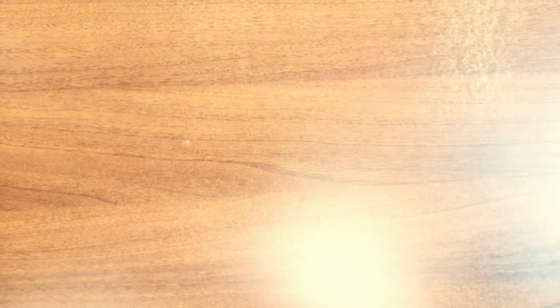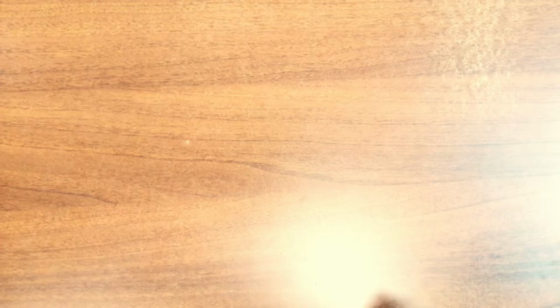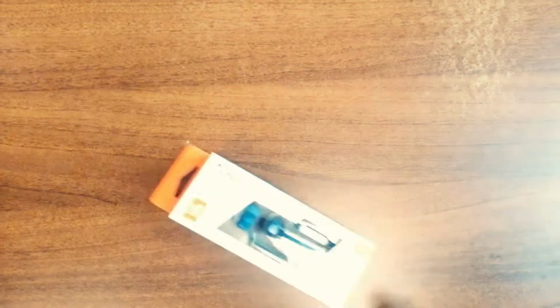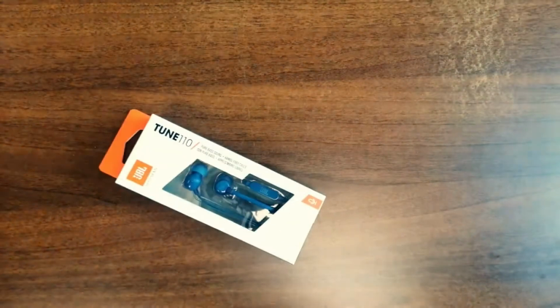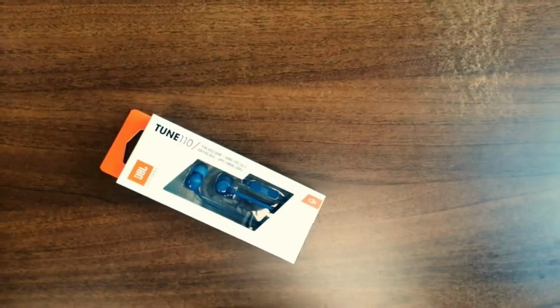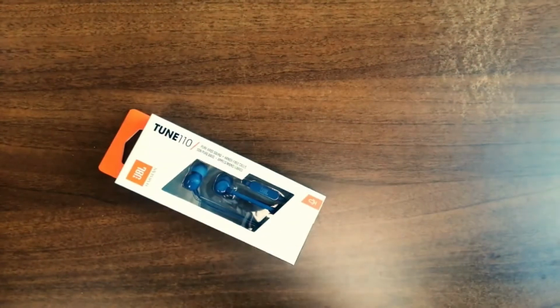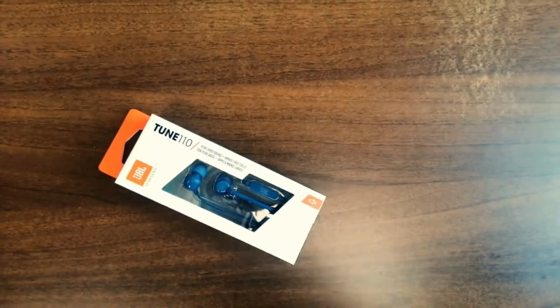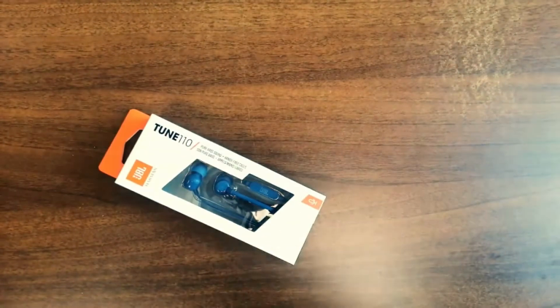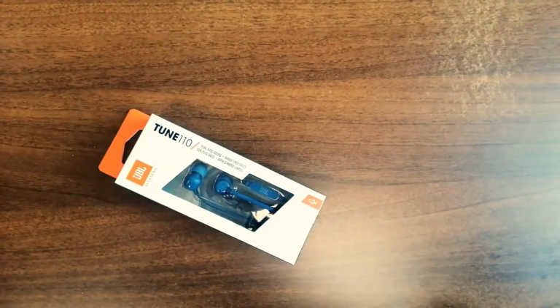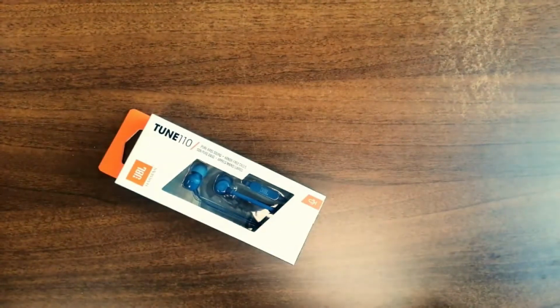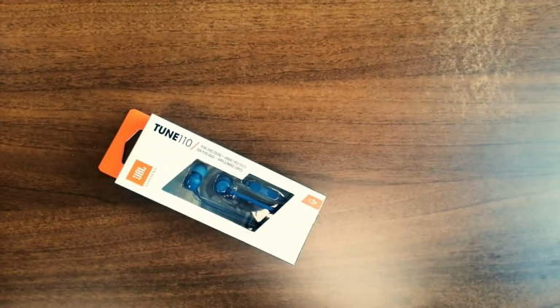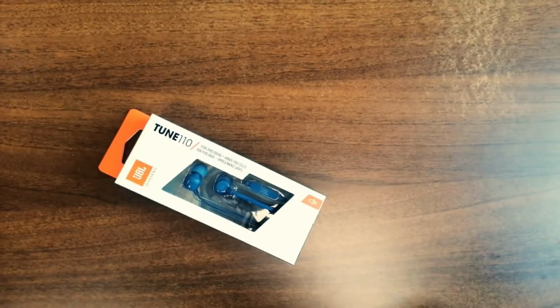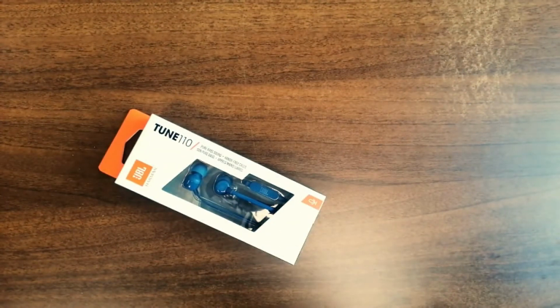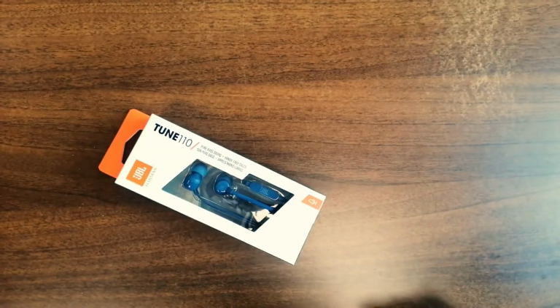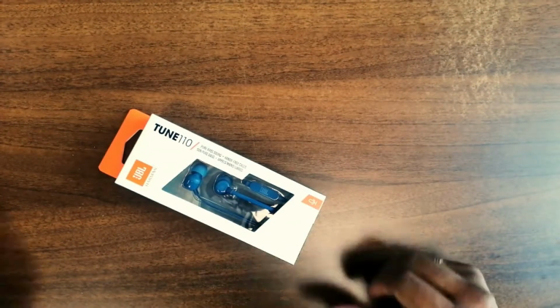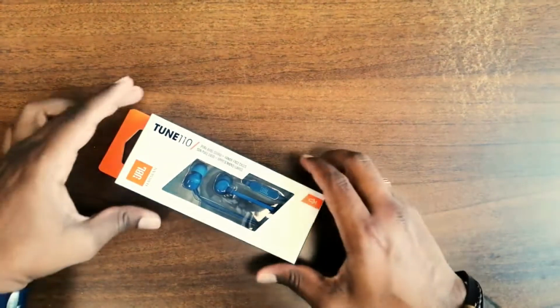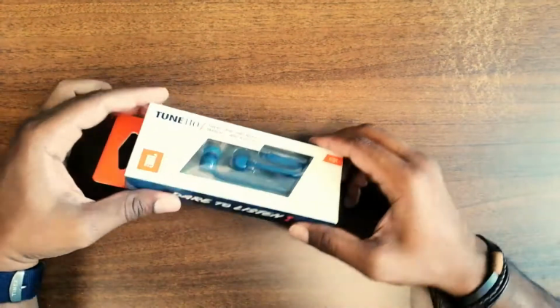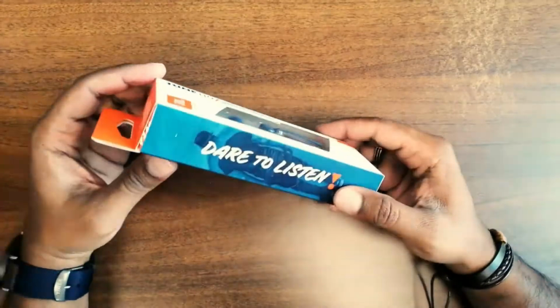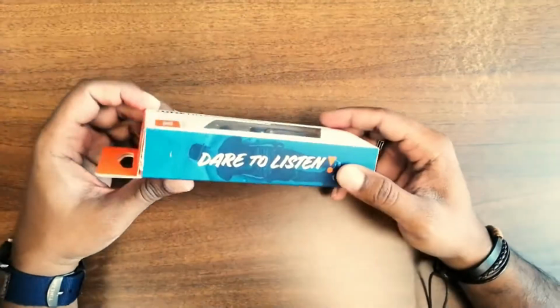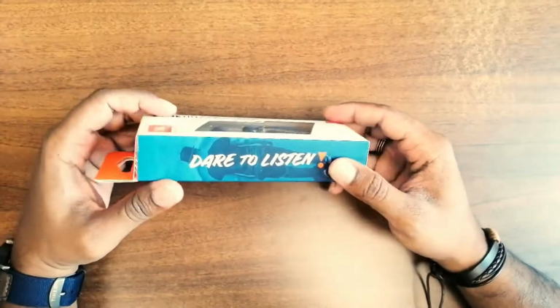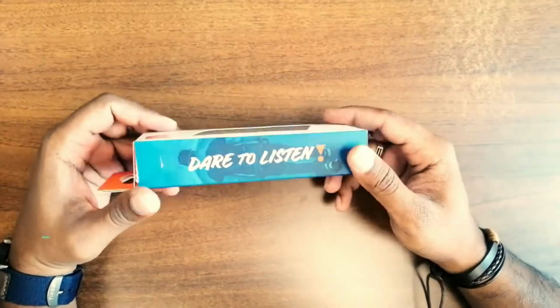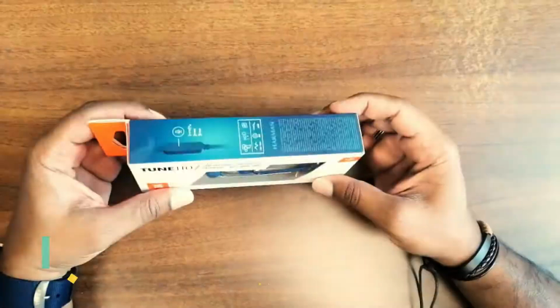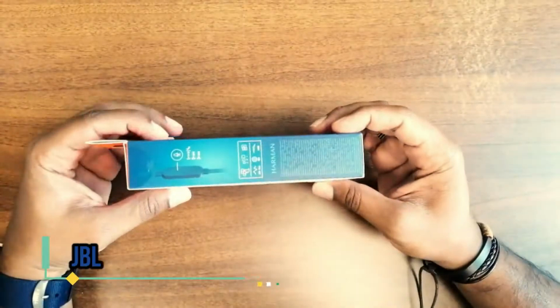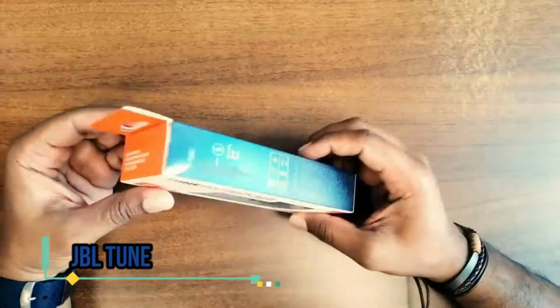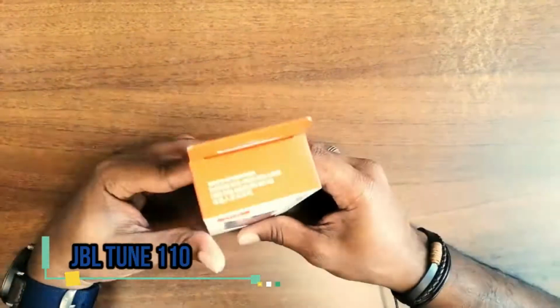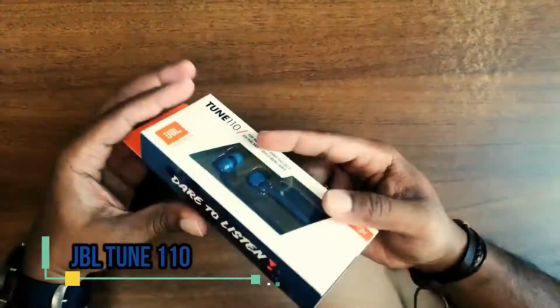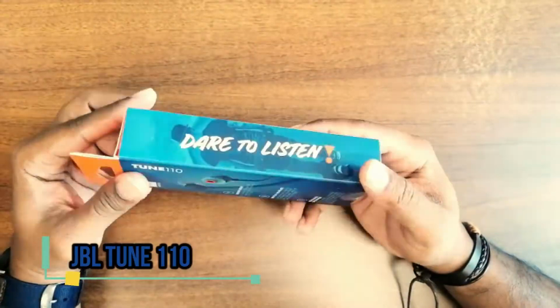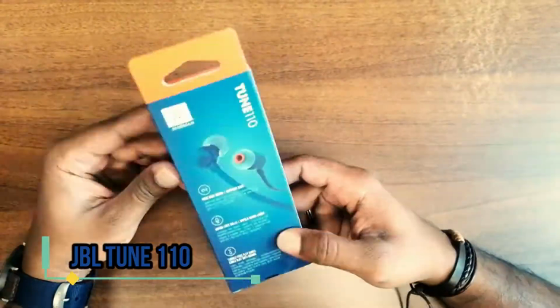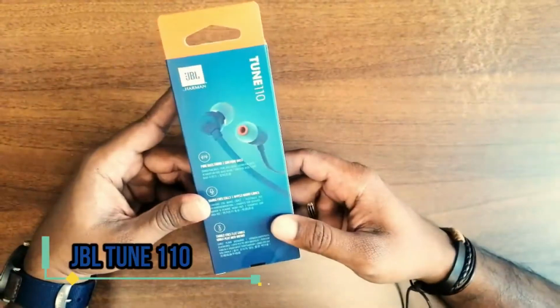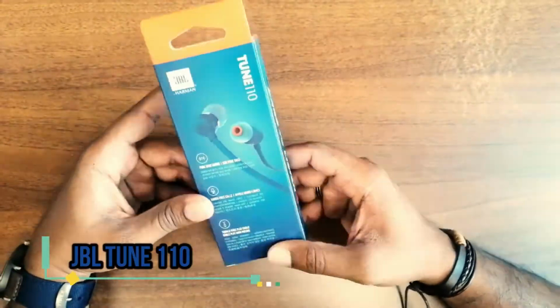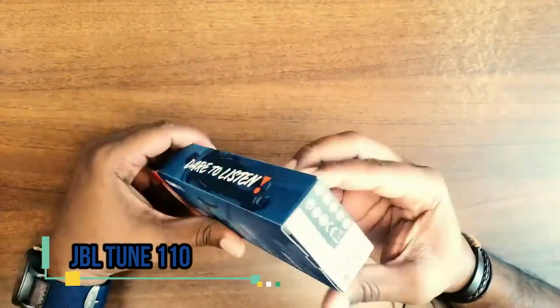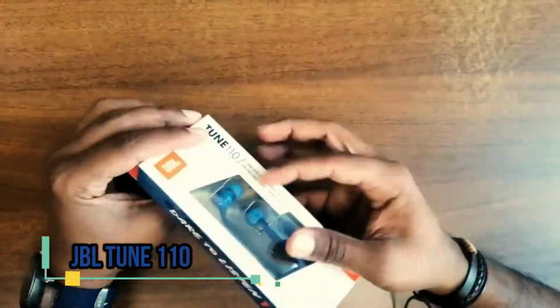Hello everyone, I am Arimatak. I am going to talk about the JBL Tune 510 headset. I am going to tell you about a super model, and I am going to tell you about the blue color.